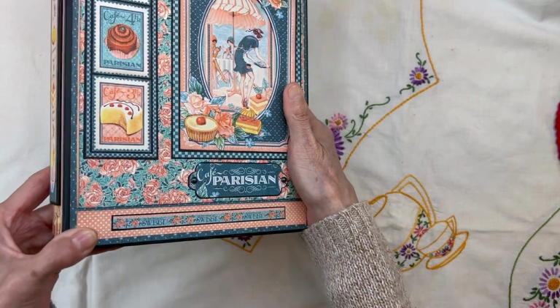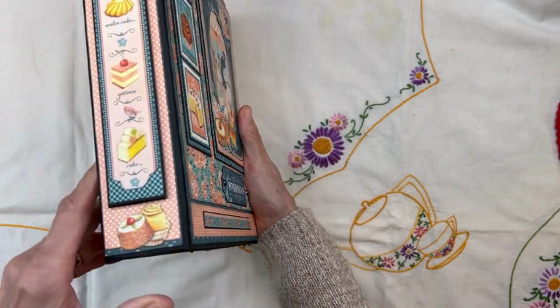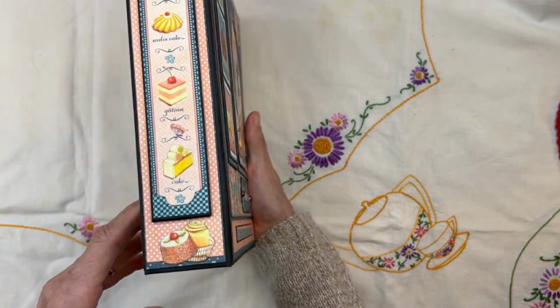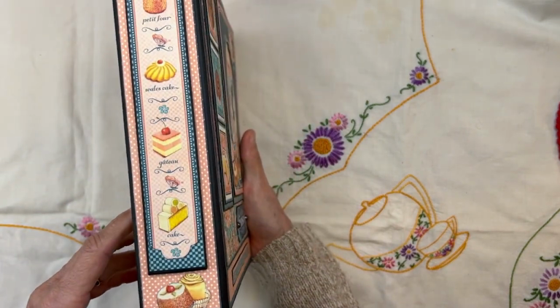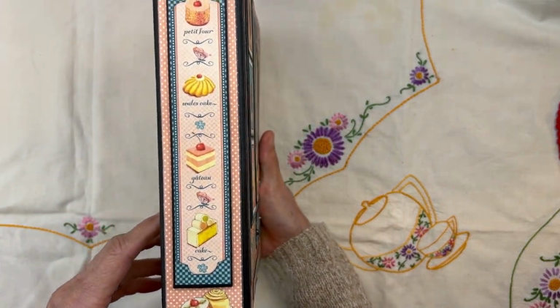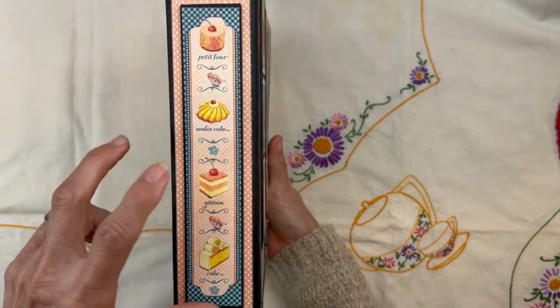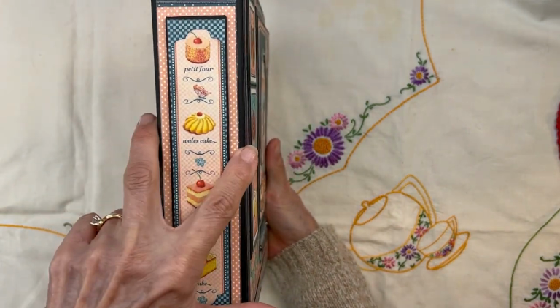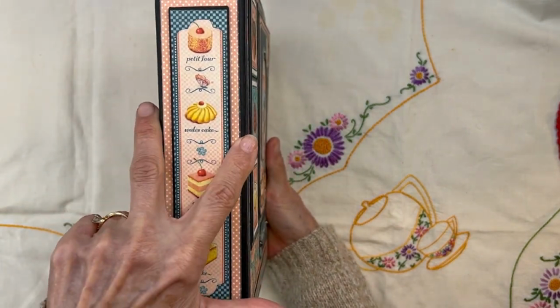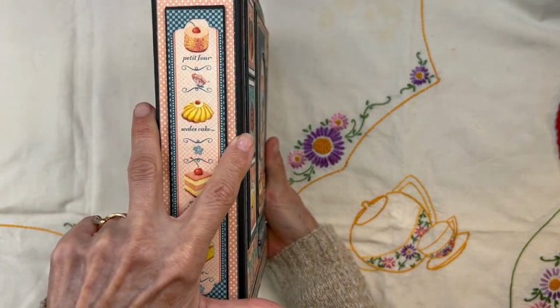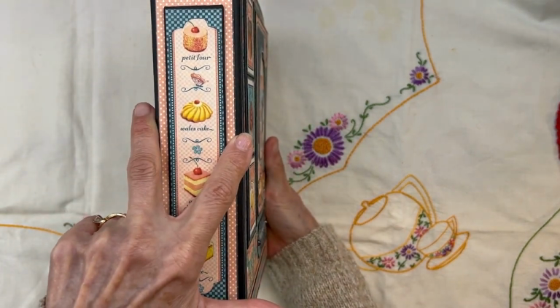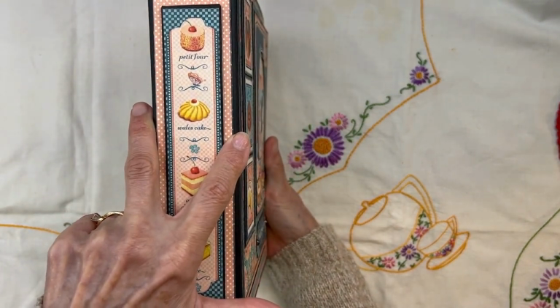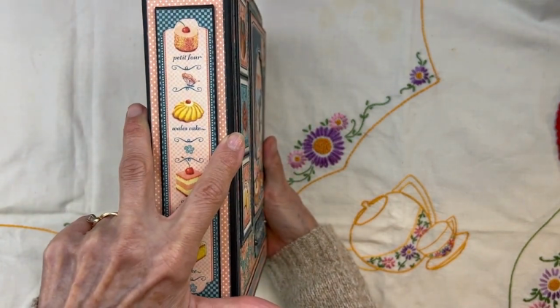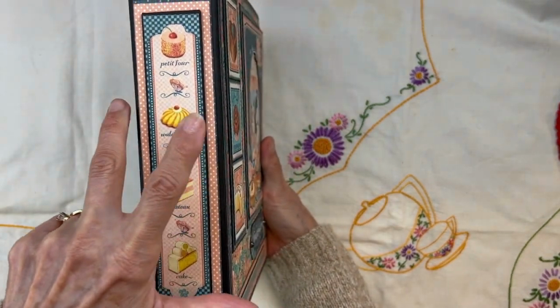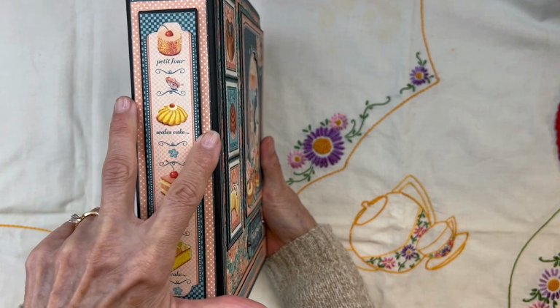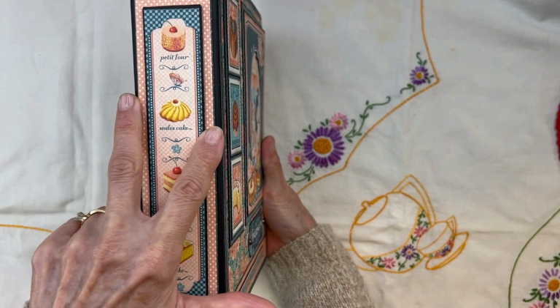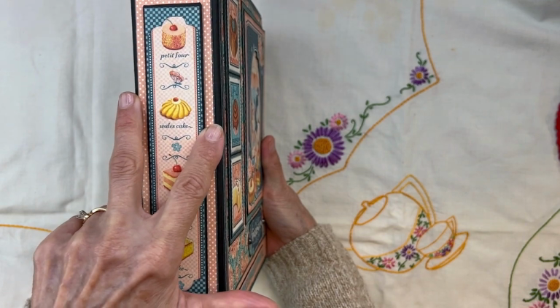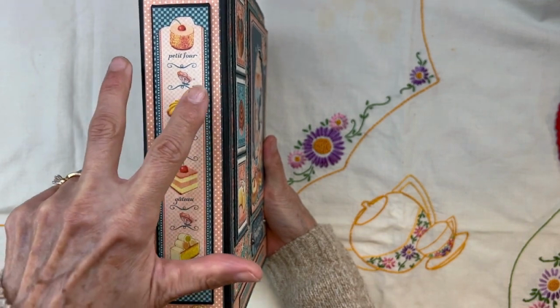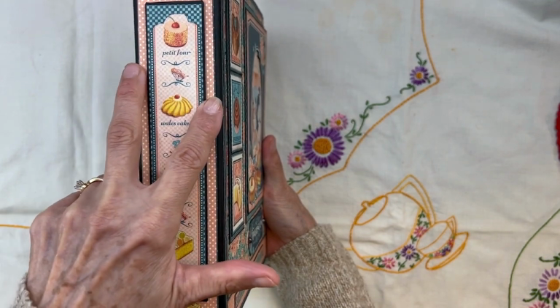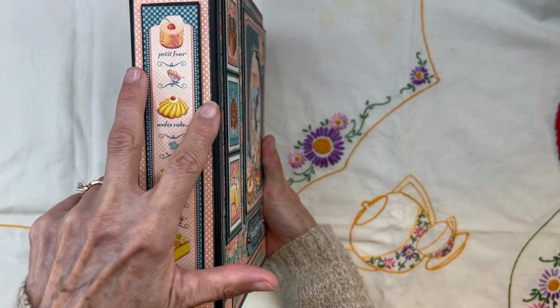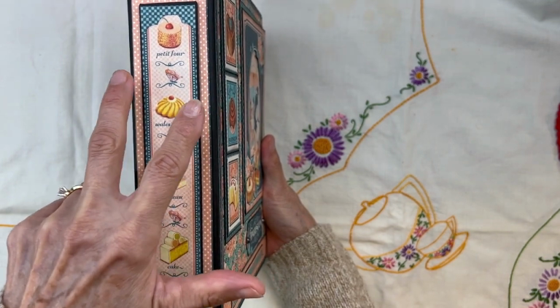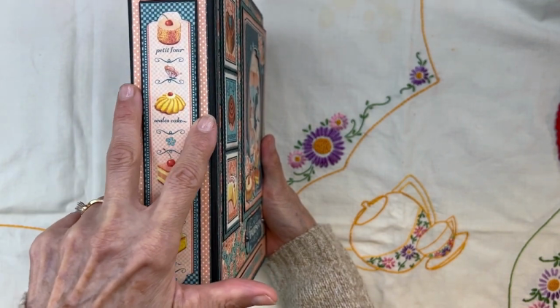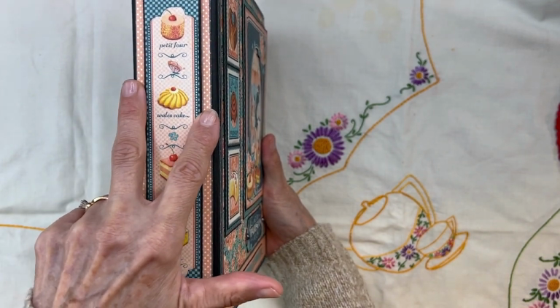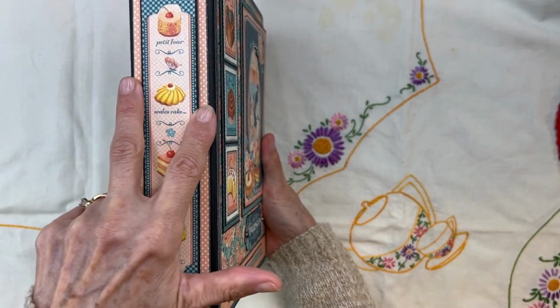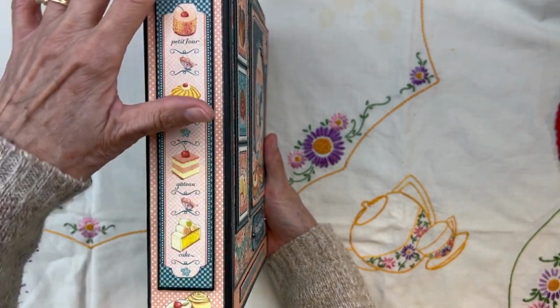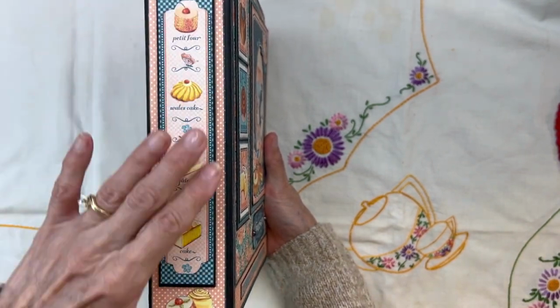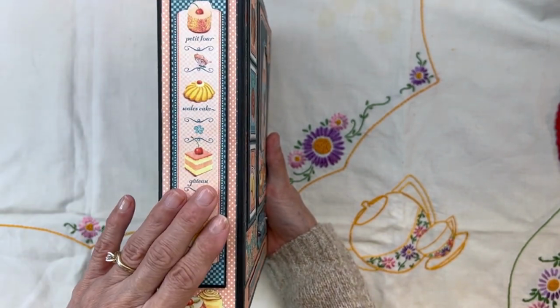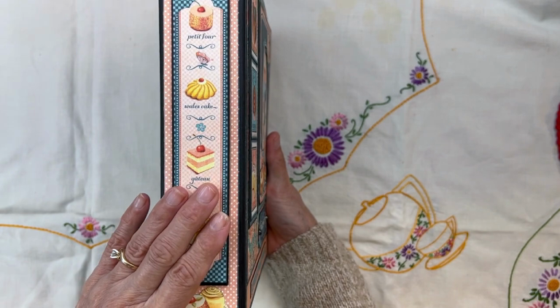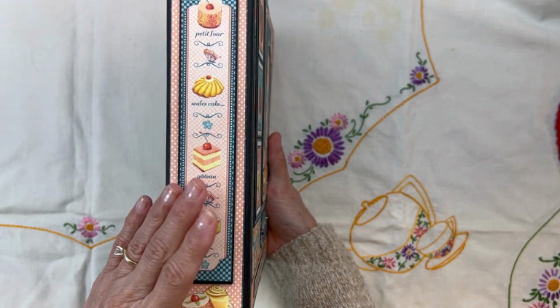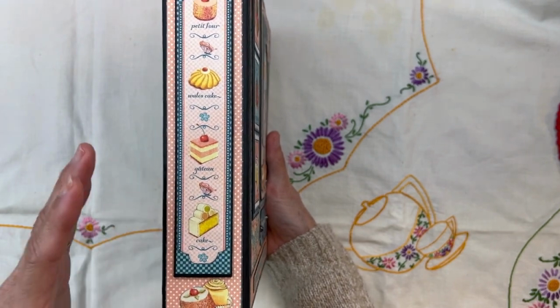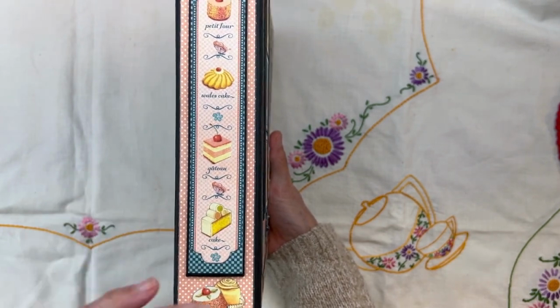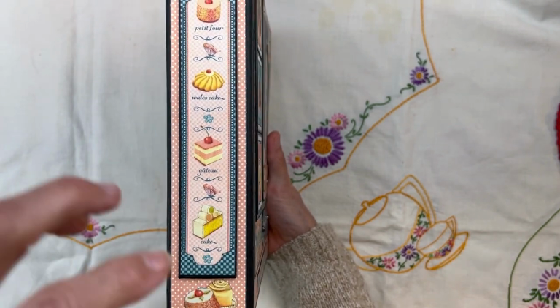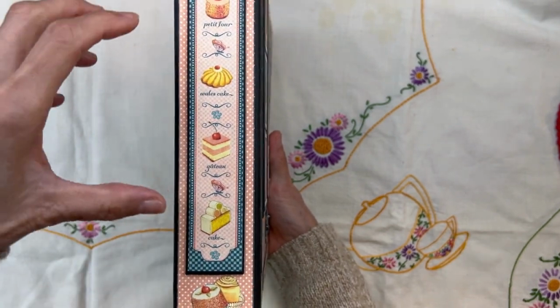This spine is one and three-quarter inches wide. In the original design this was one and a quarter inch, so I increased it by a half an inch so we can add more stuff.